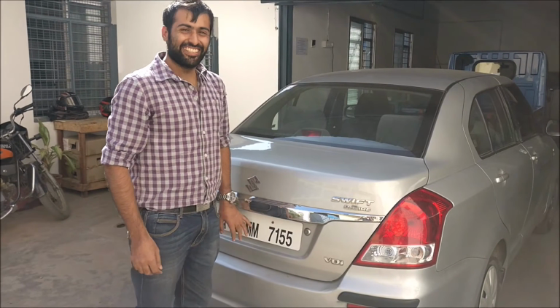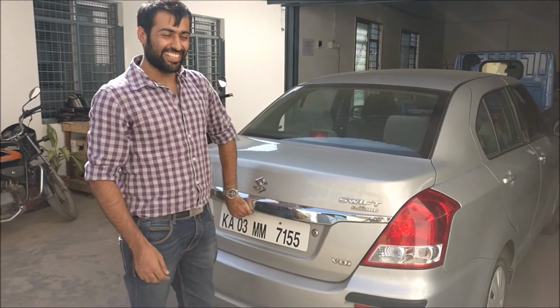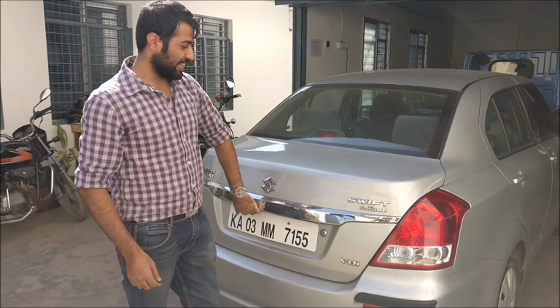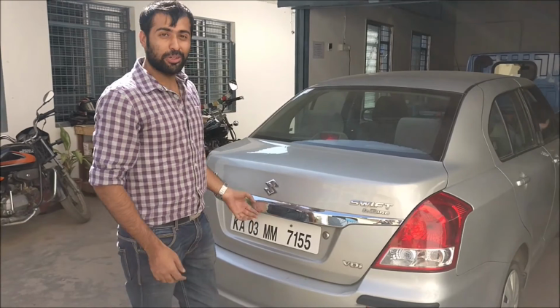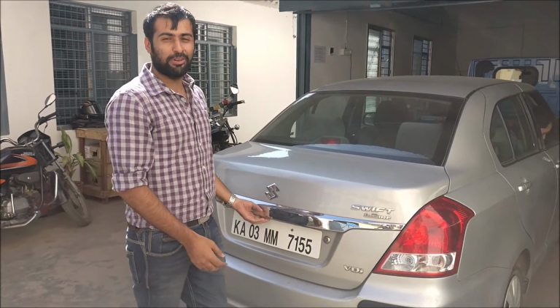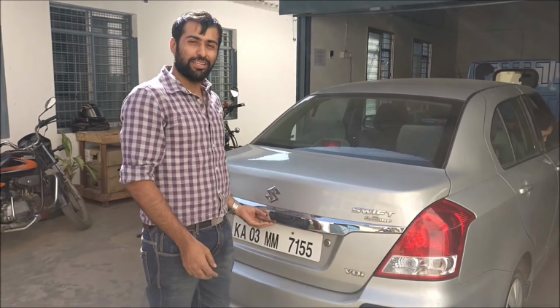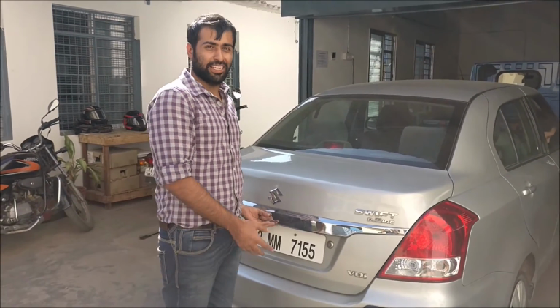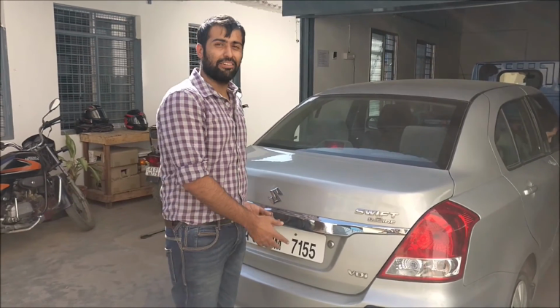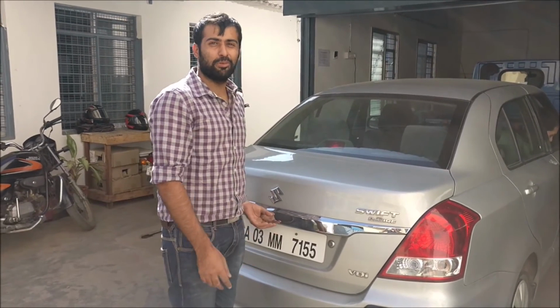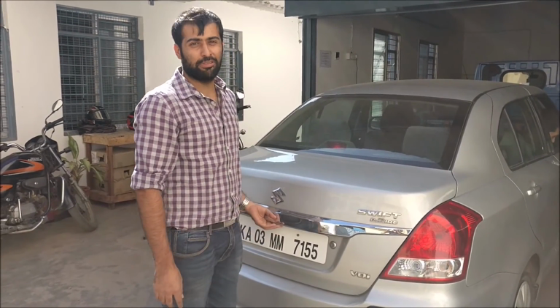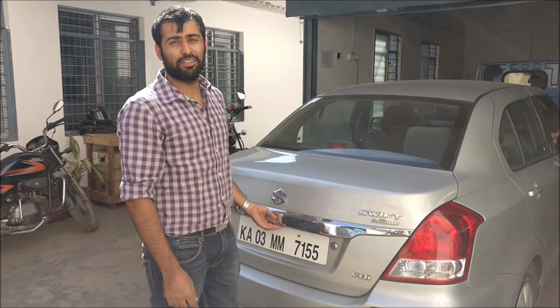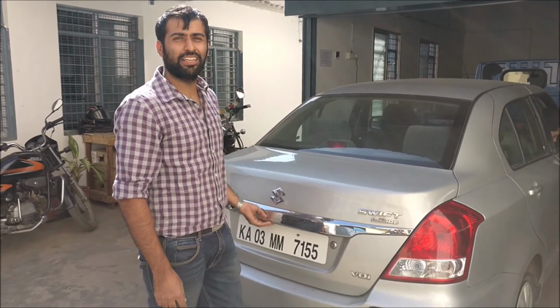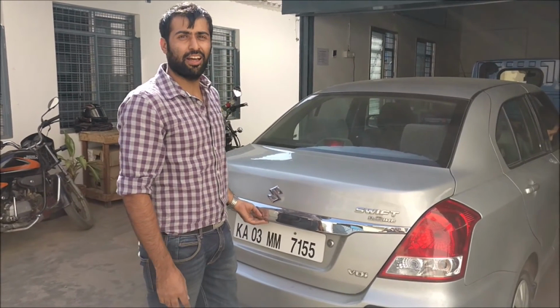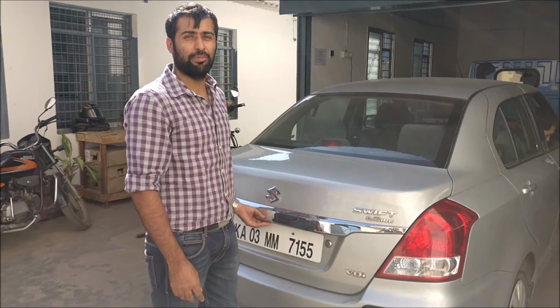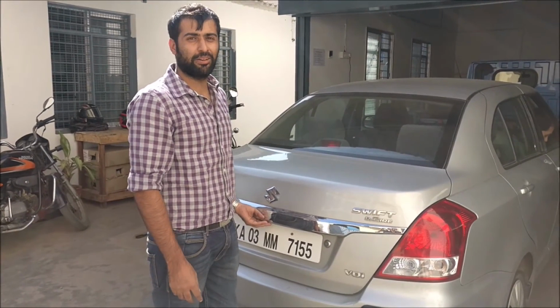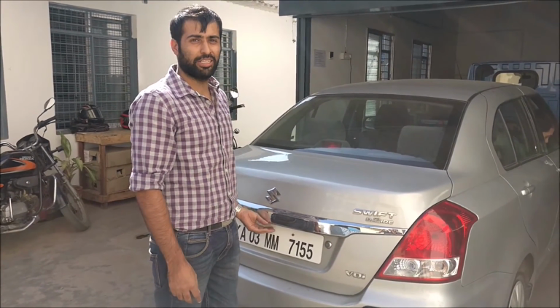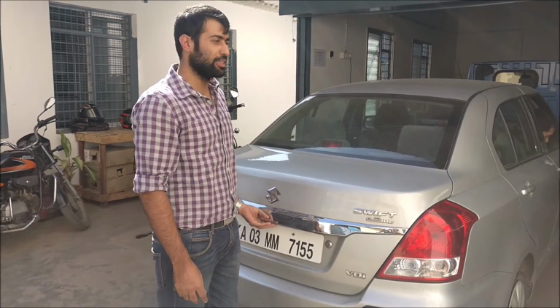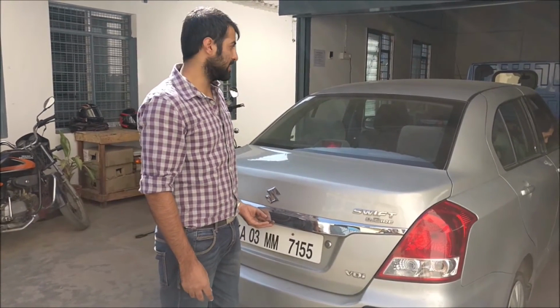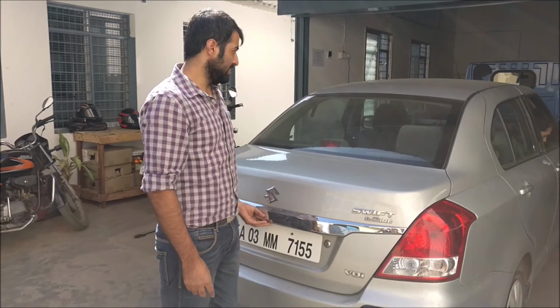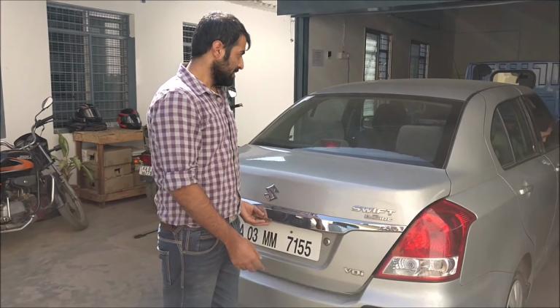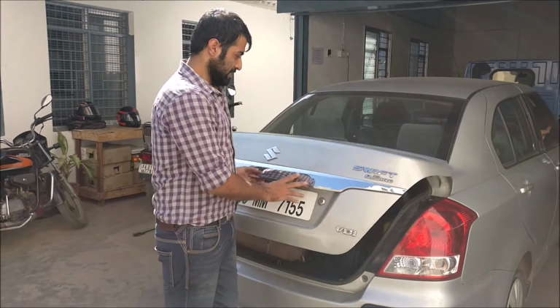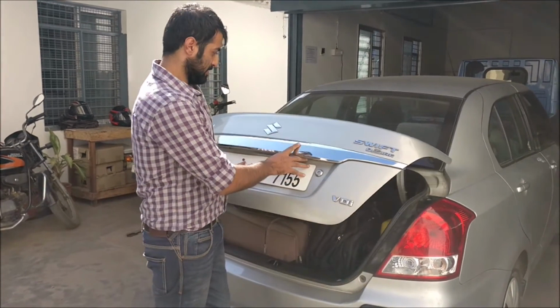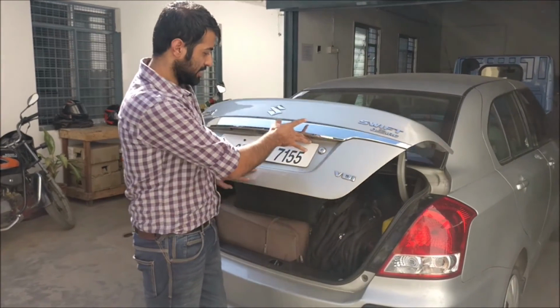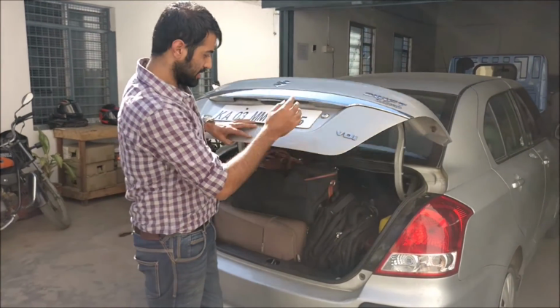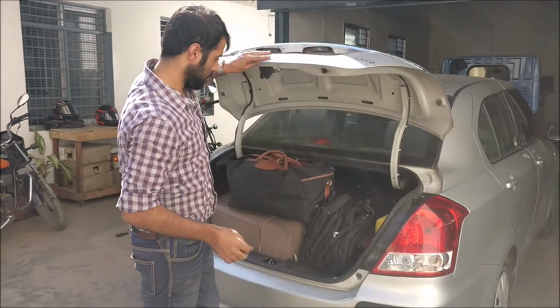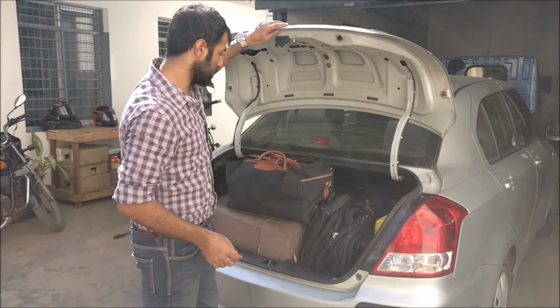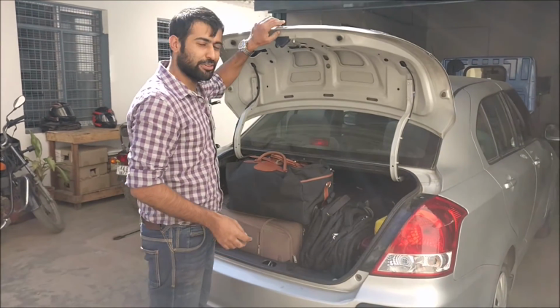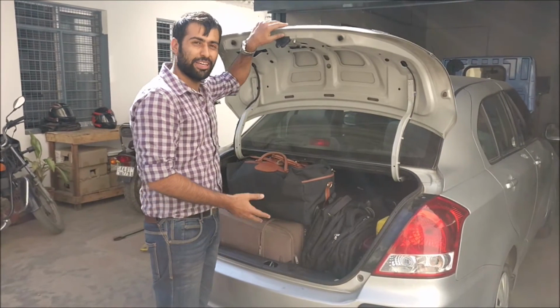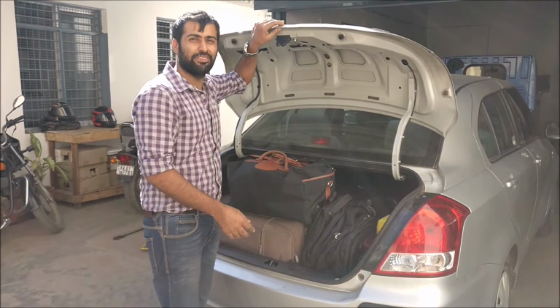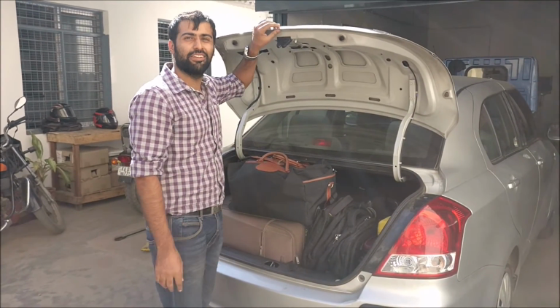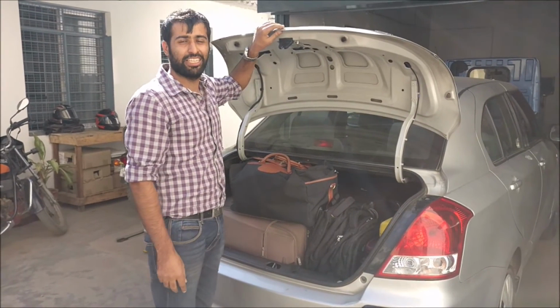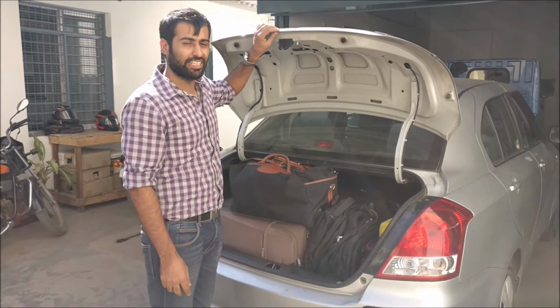Let us explore the amount of space we still have in the boot even after fitting our hybrid technology into this car. The space is humongous if you compare it with the CNG kit.